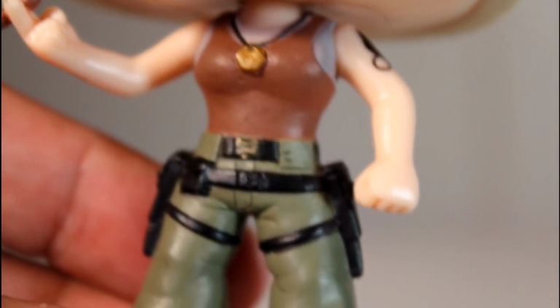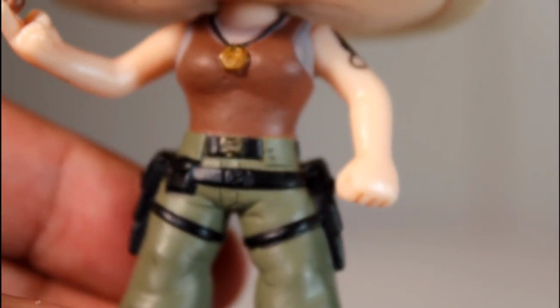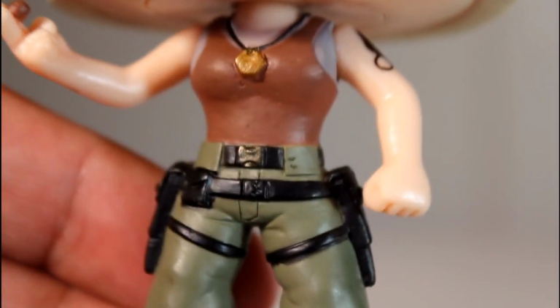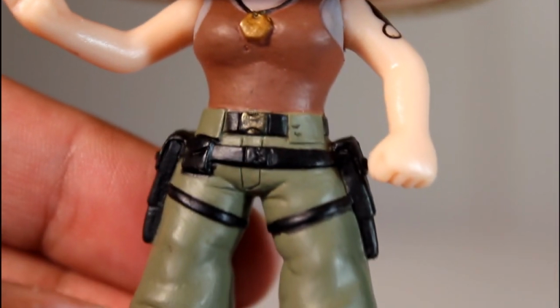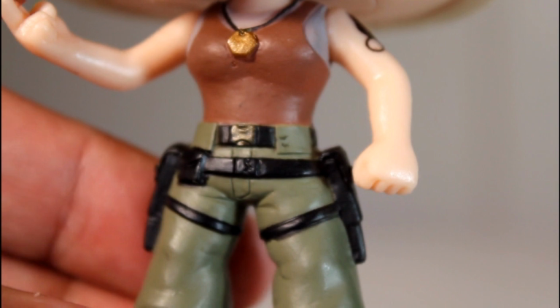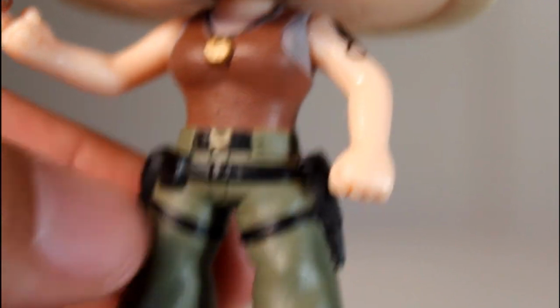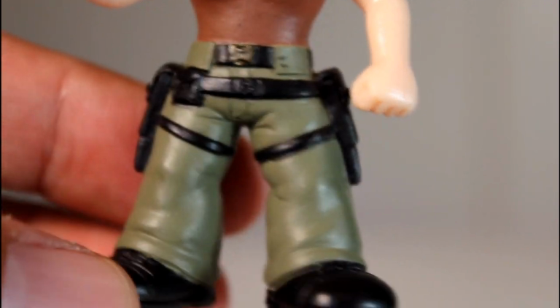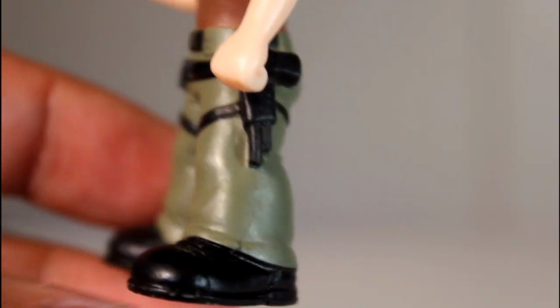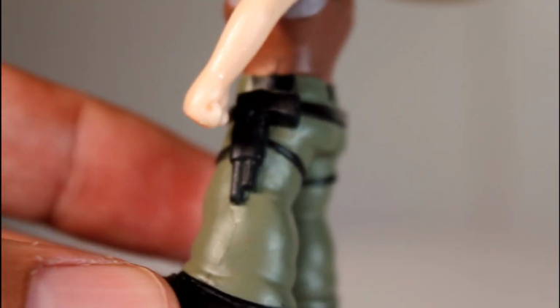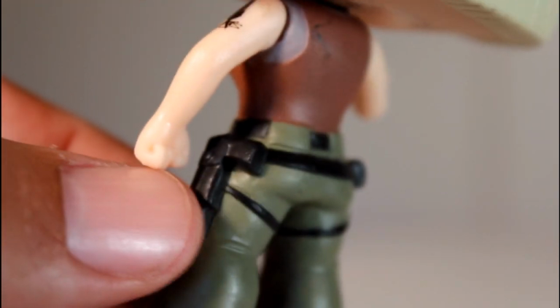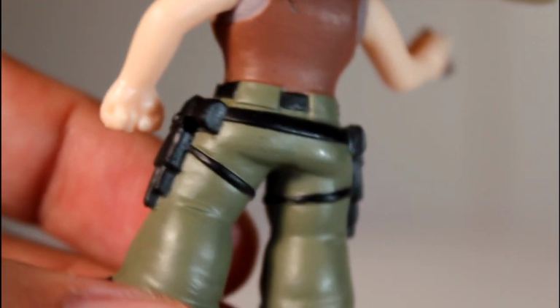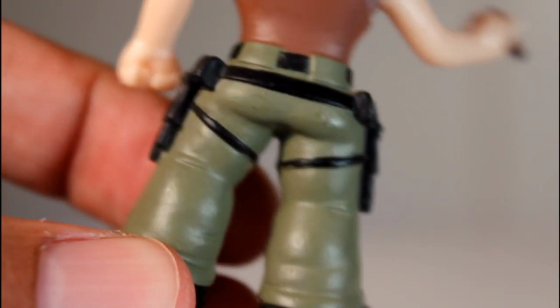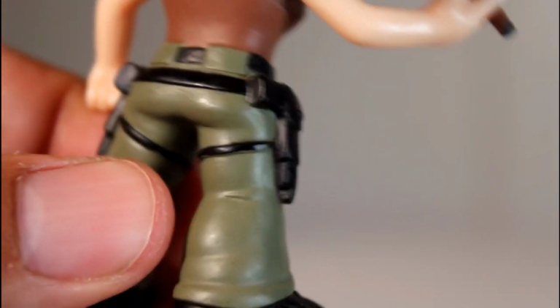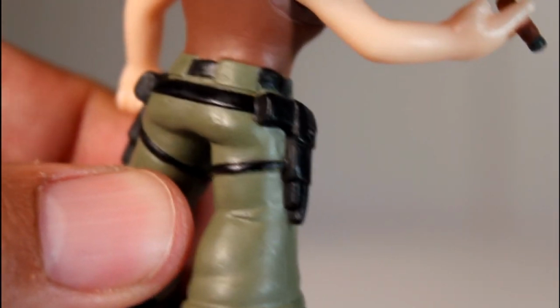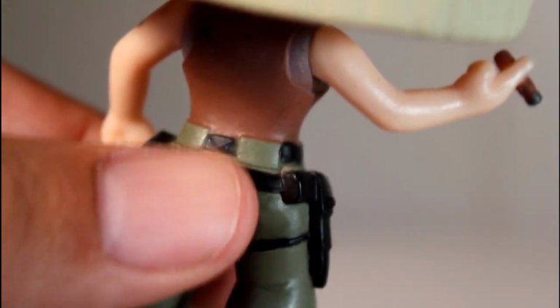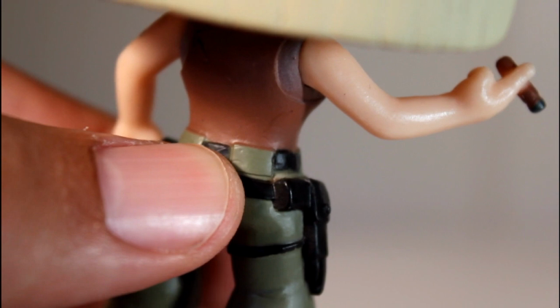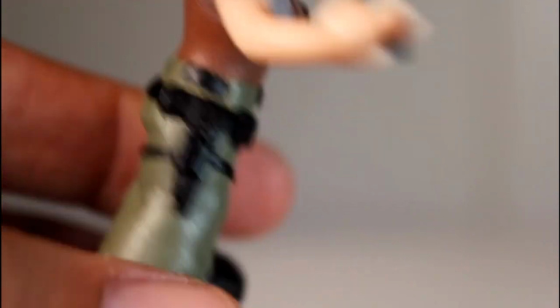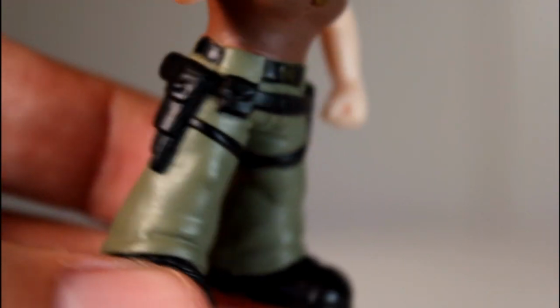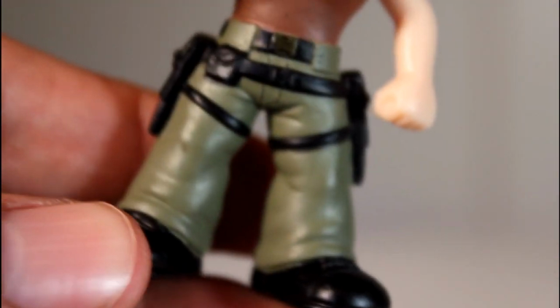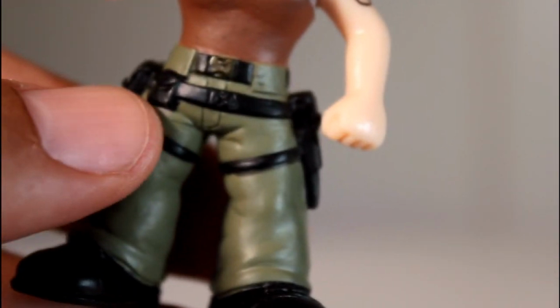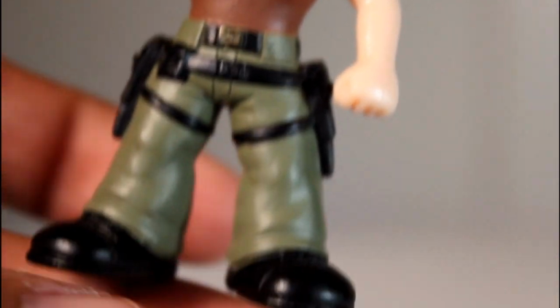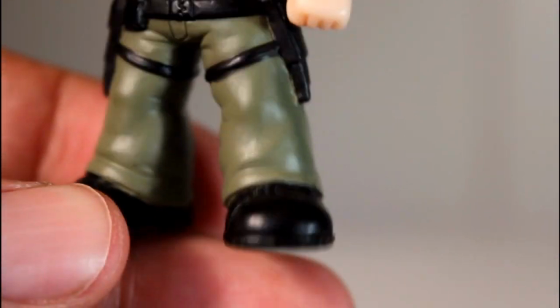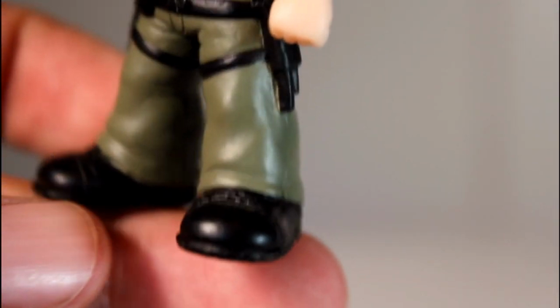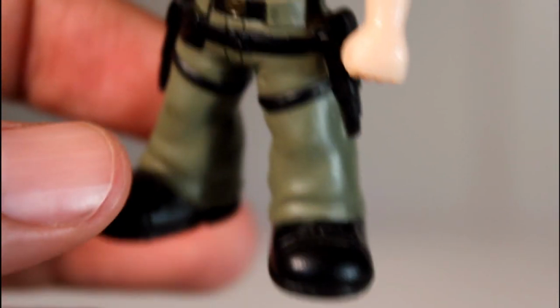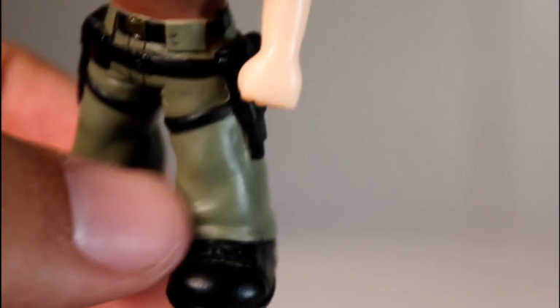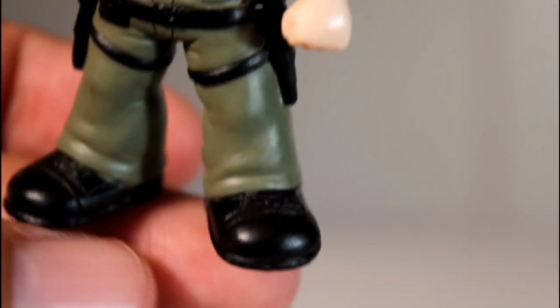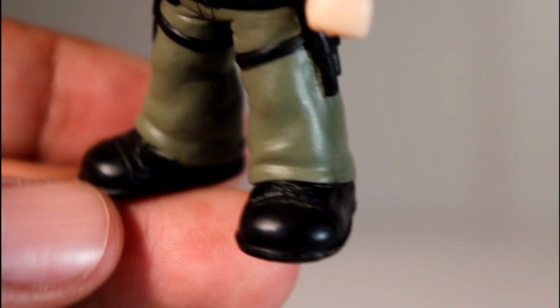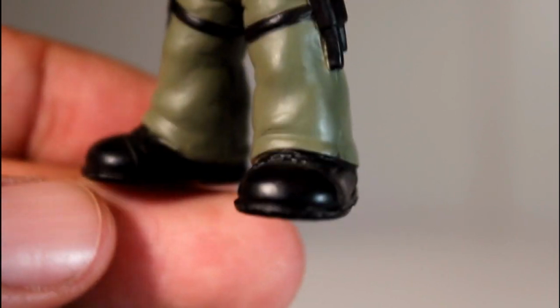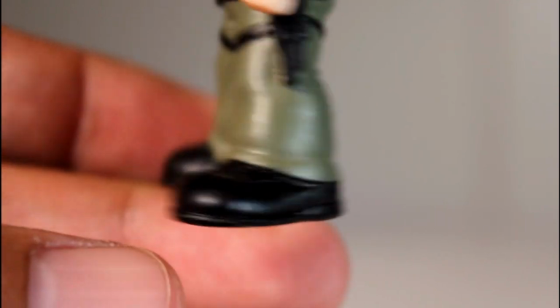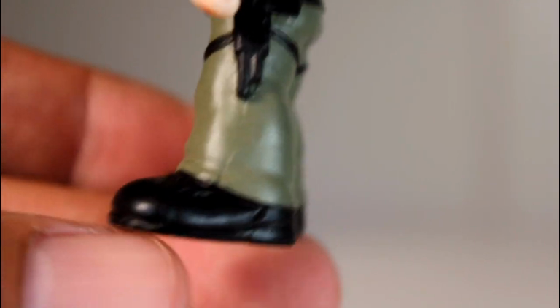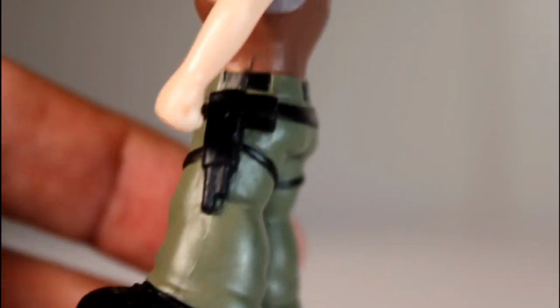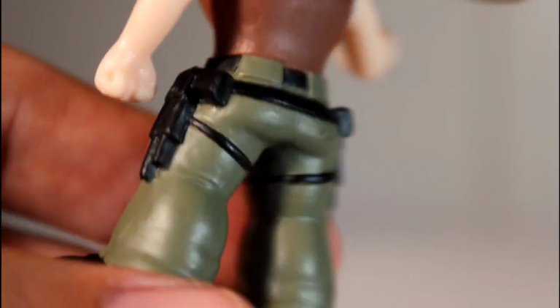Very well sculpted, very well painted. The belt buckle is well sculpted. The pants, her little gun on the side, the holsters and the belts — the black sections of the belt are painted perfectly, like the black lines are great. The bagginess here where it meets the shoes. I think this sculpt is great.